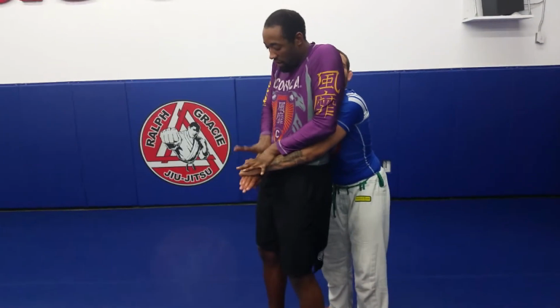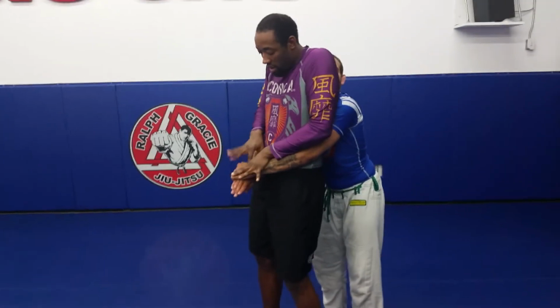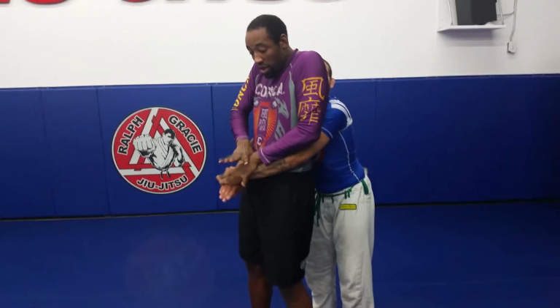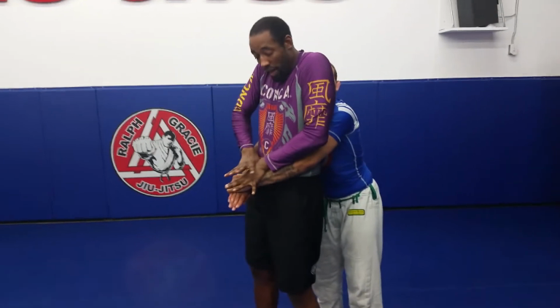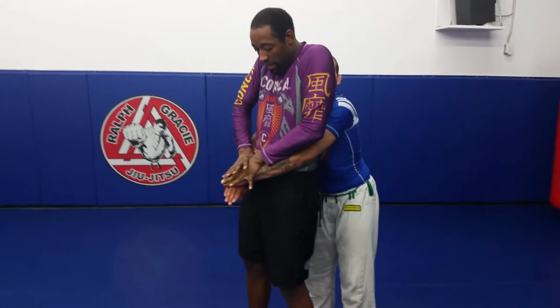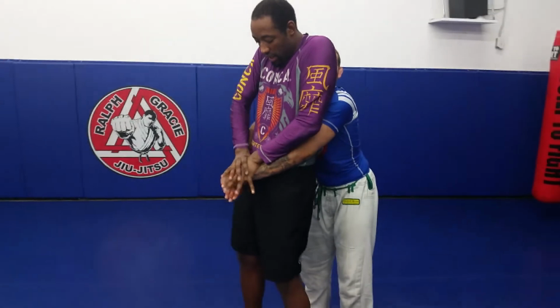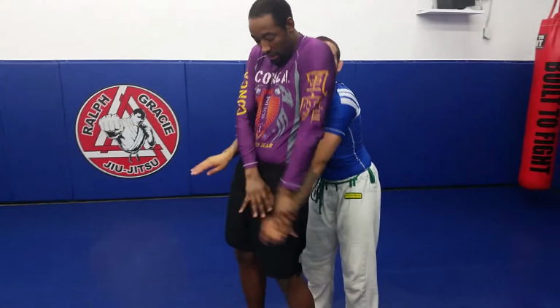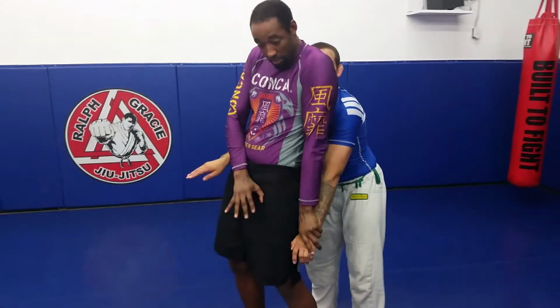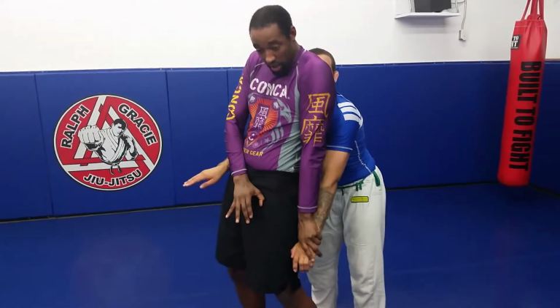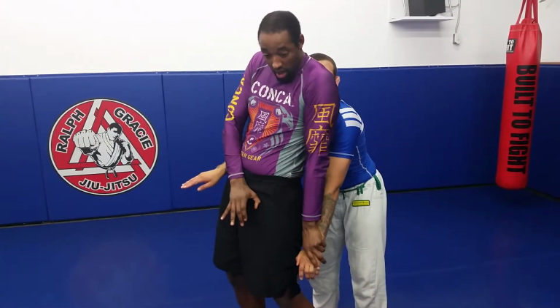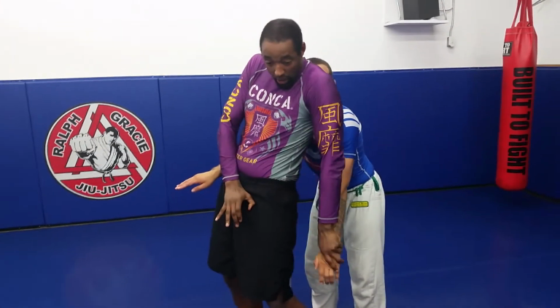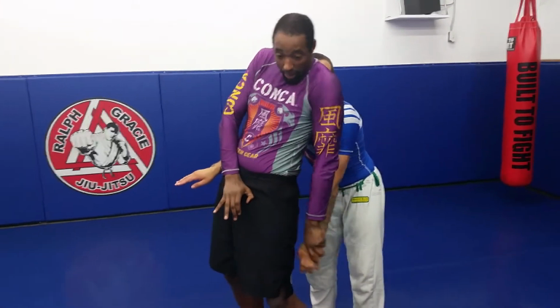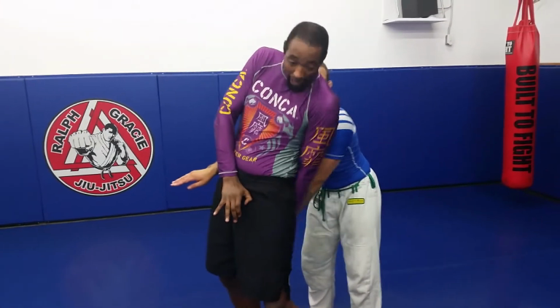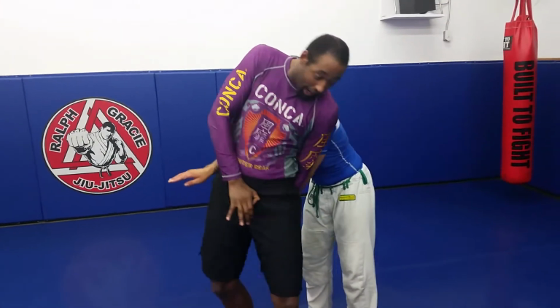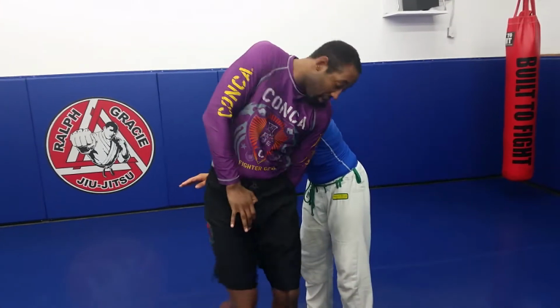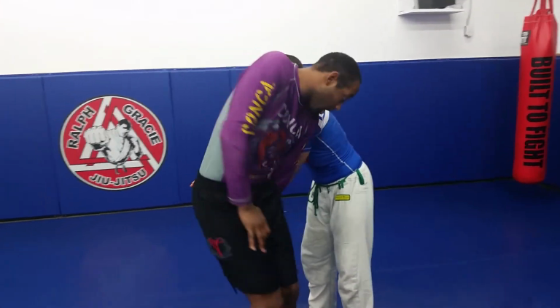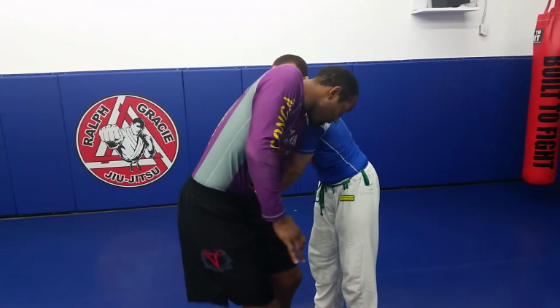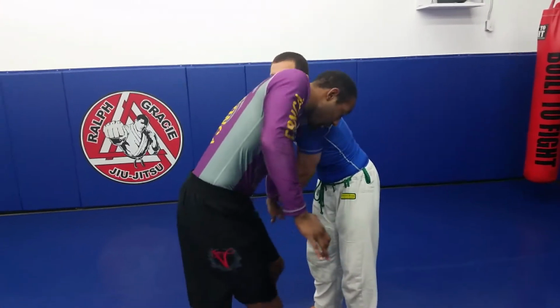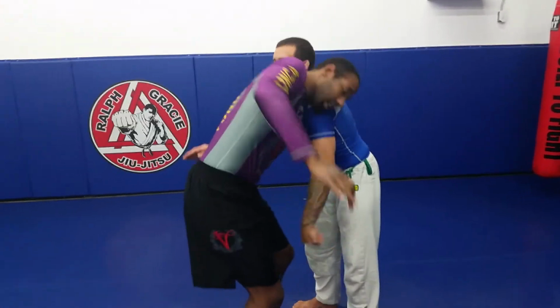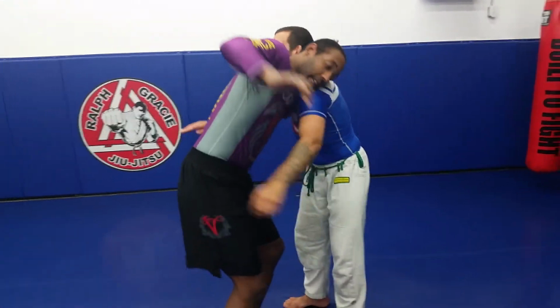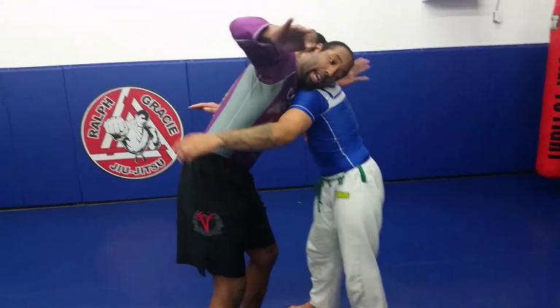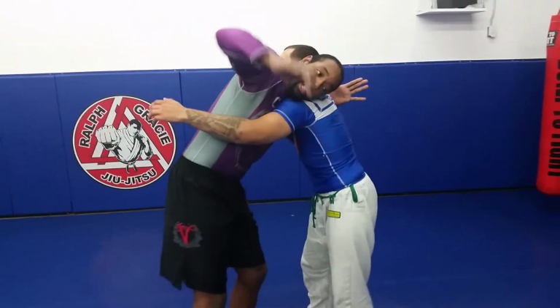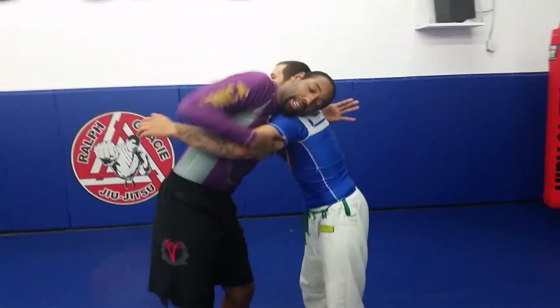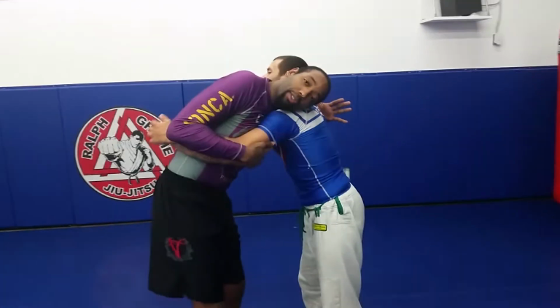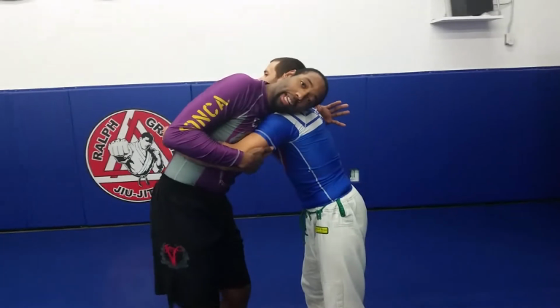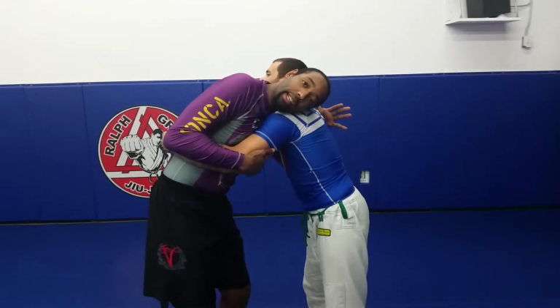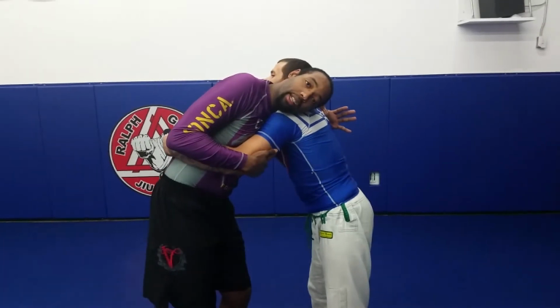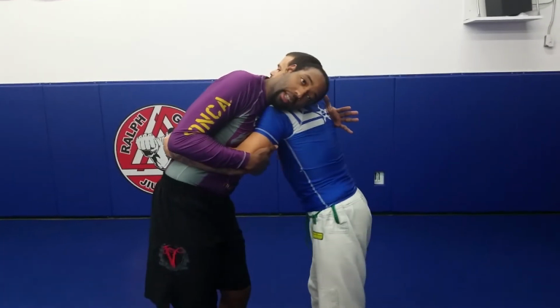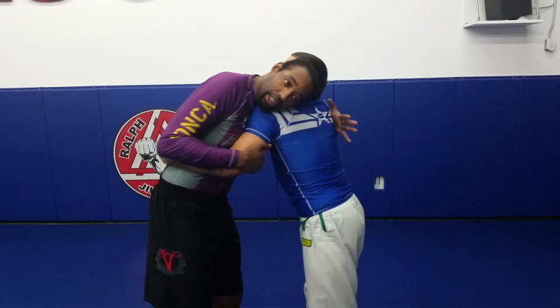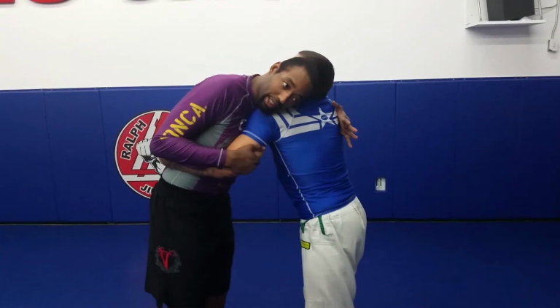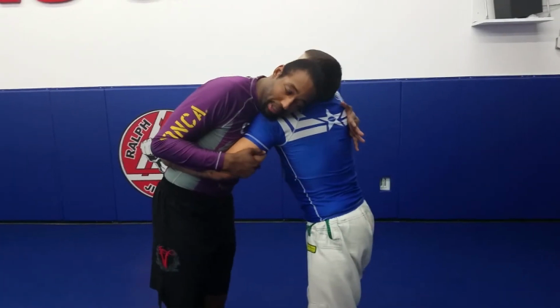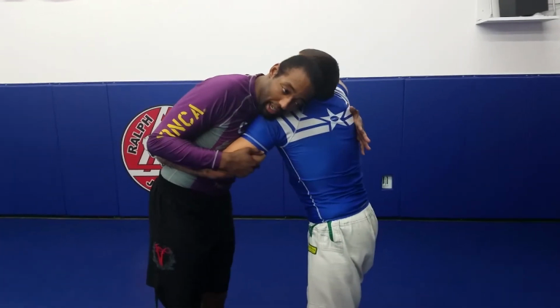Shoving two hands on this top arm, put it in my back pocket, turn, get my under and over again. You're going to do the same thing.